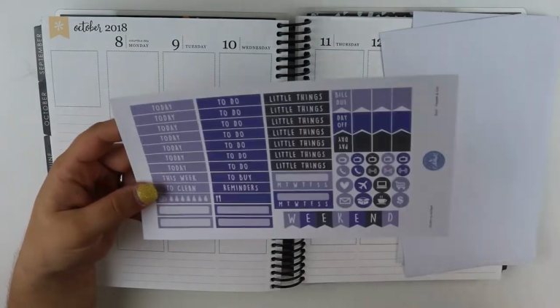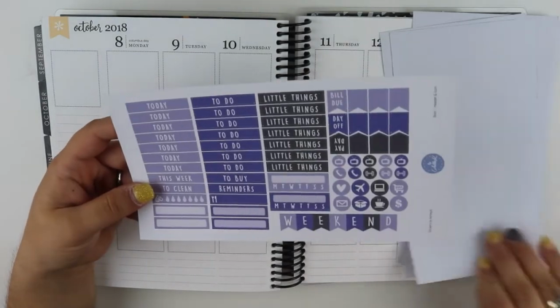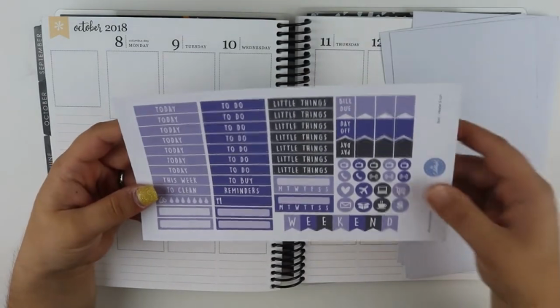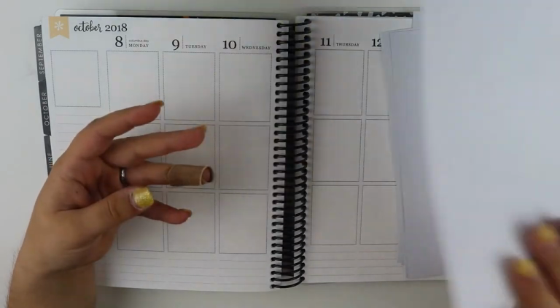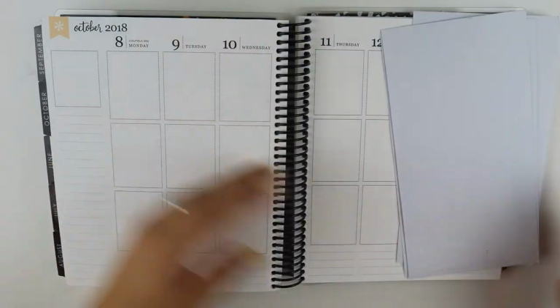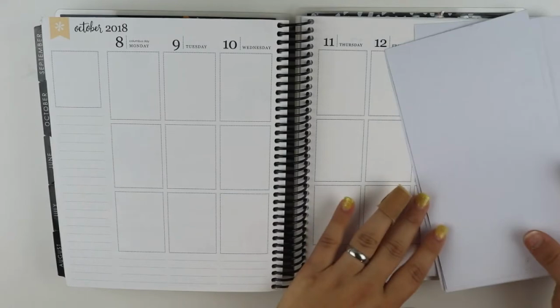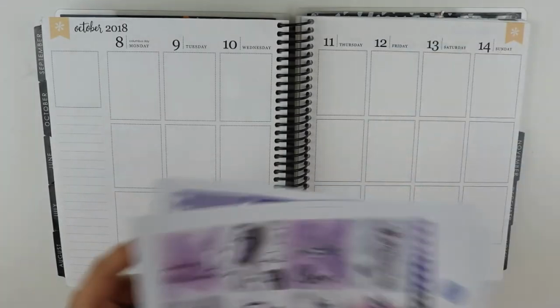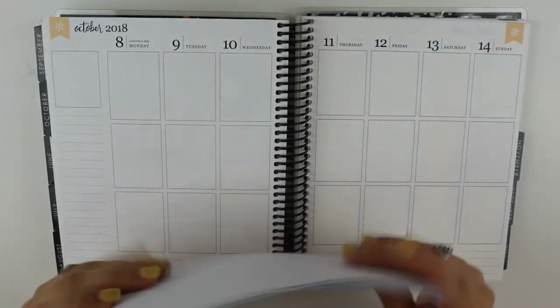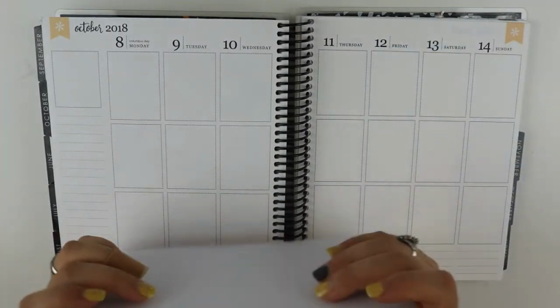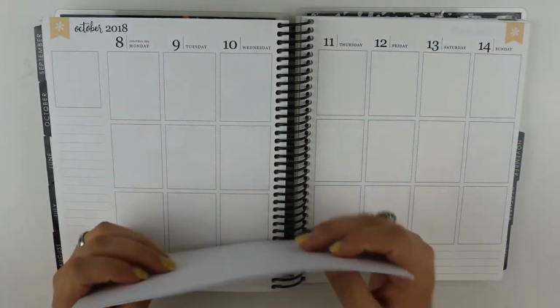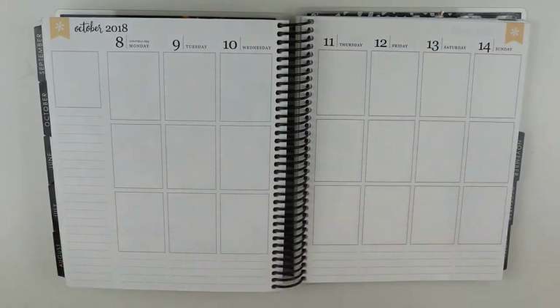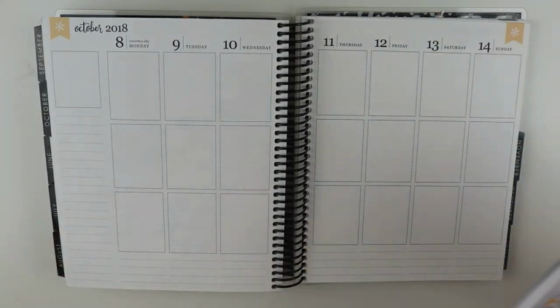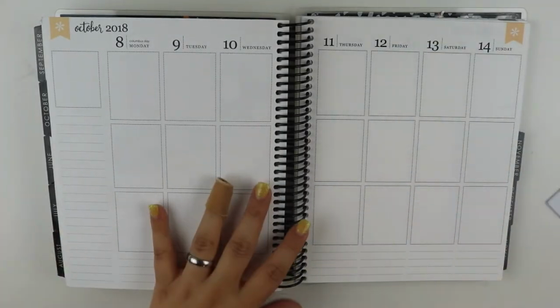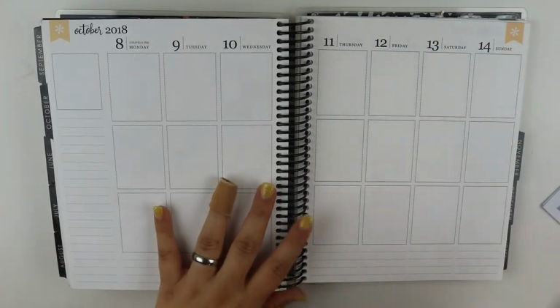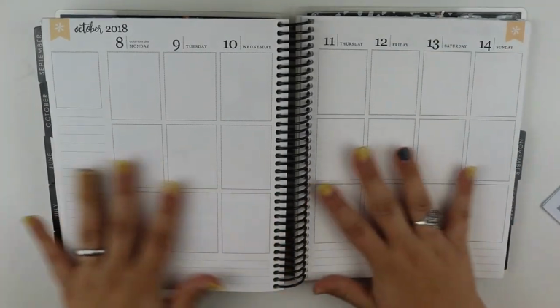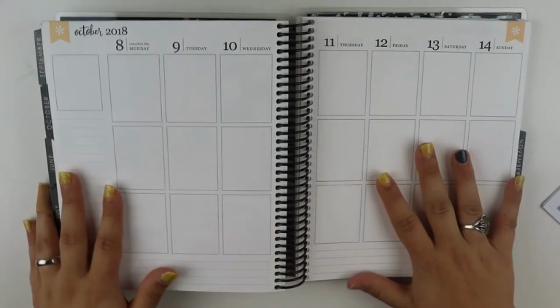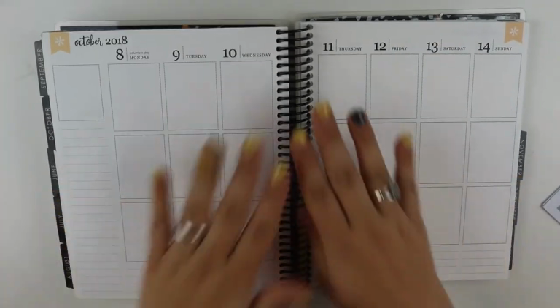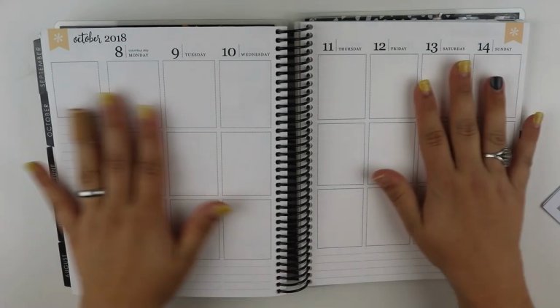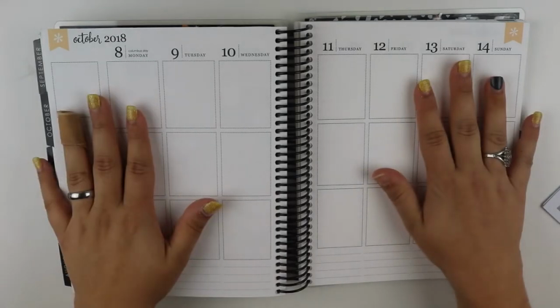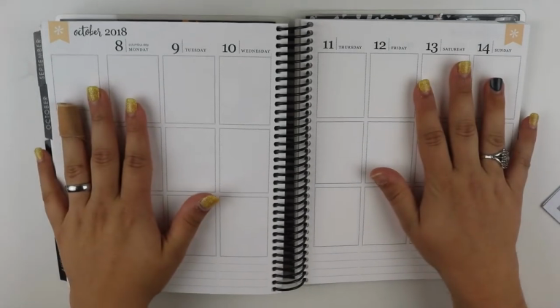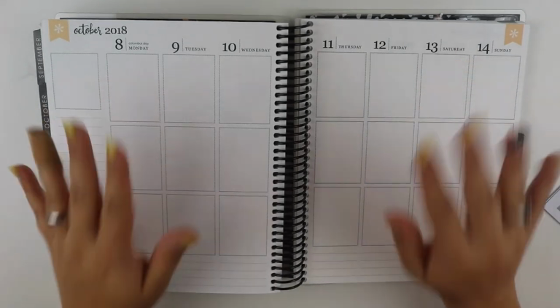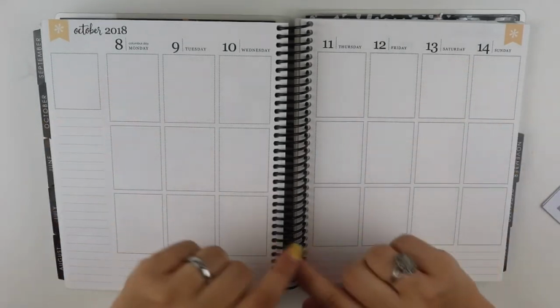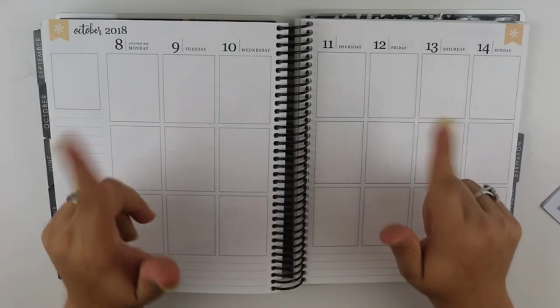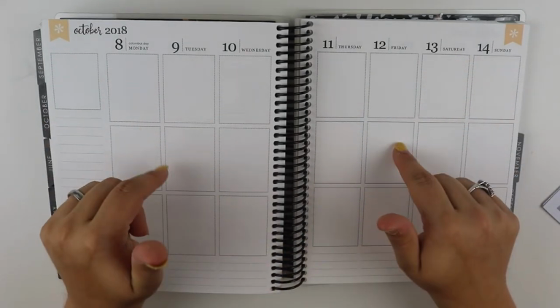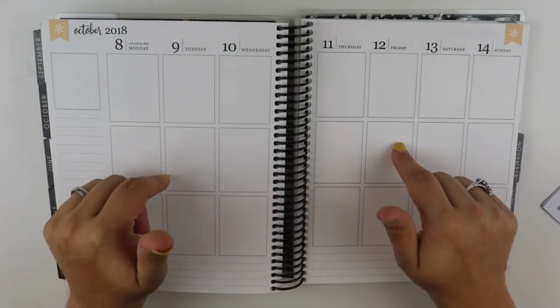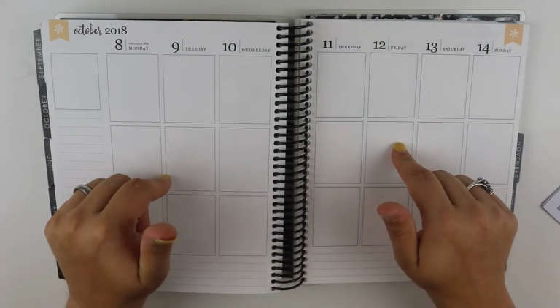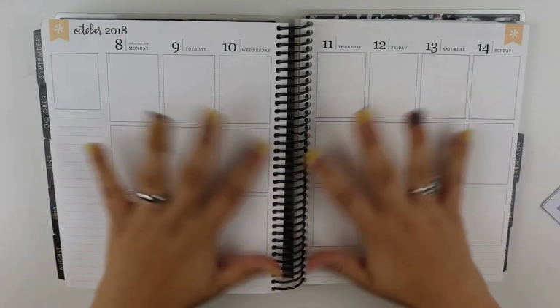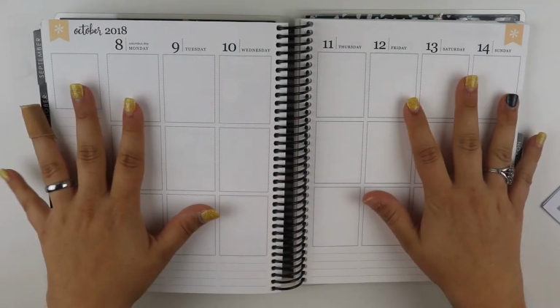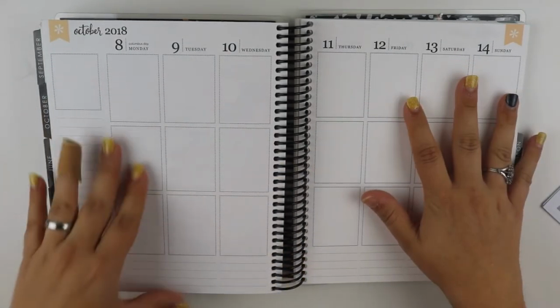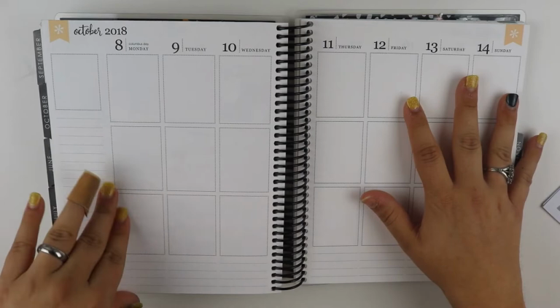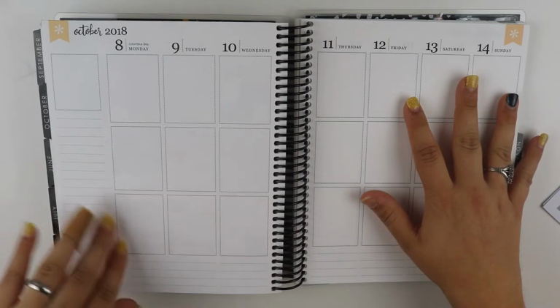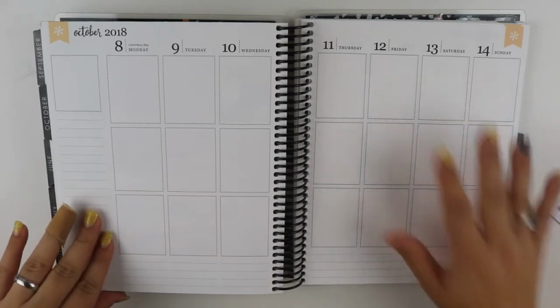It's kind of a smaller kit, but it has everything that I need, and then I can use a lot of the stuff that I already have. We're going to do the same thing that we did last week — this is going to be a memory spread, so it's going to have lots of stuff that already happened in it.